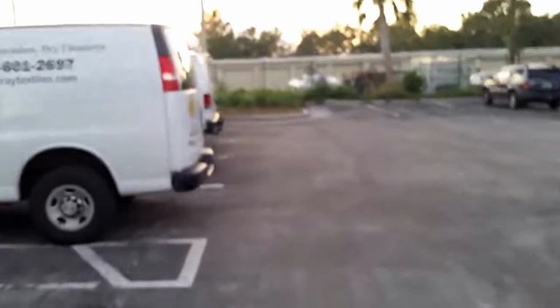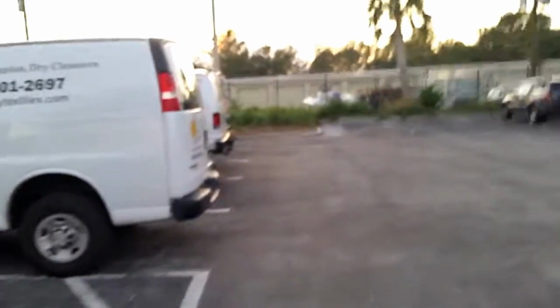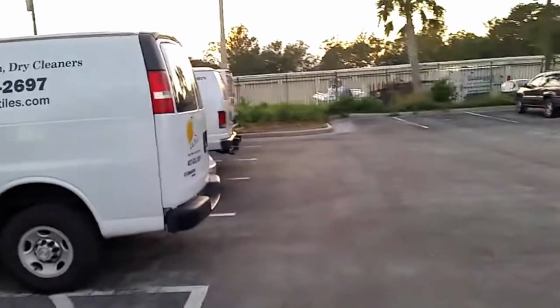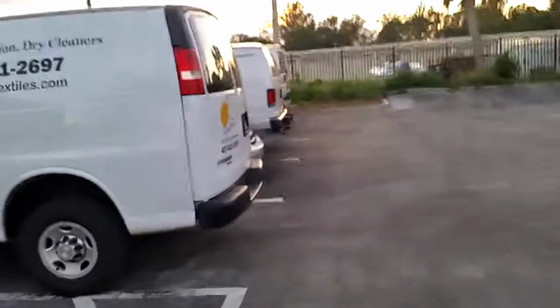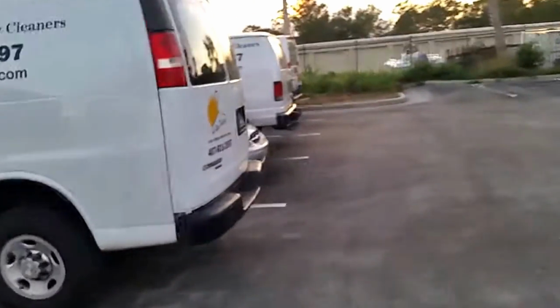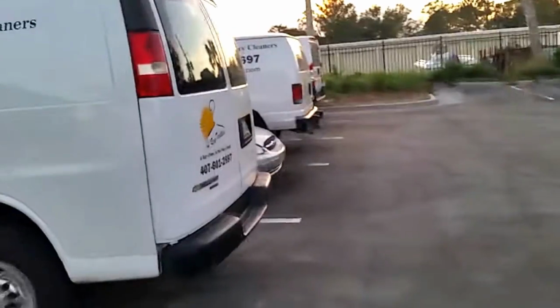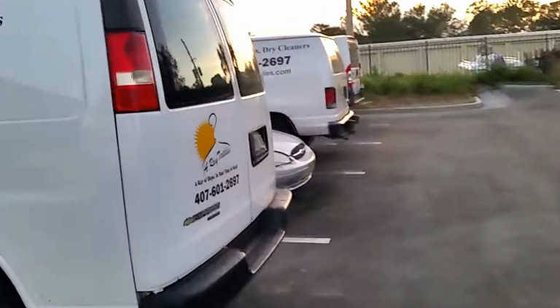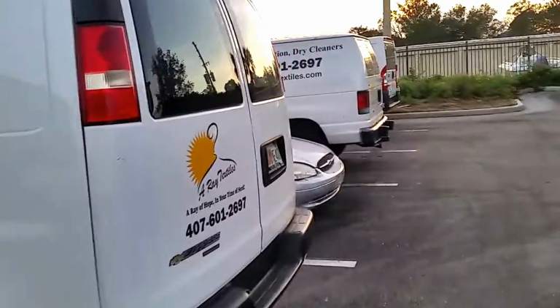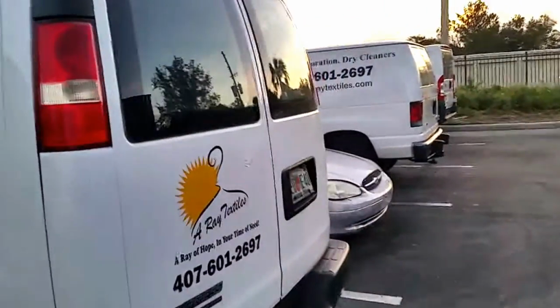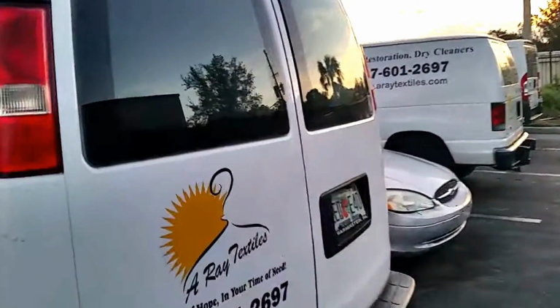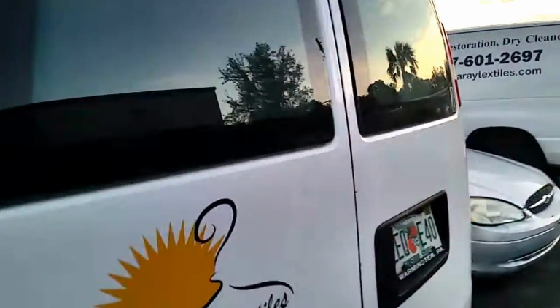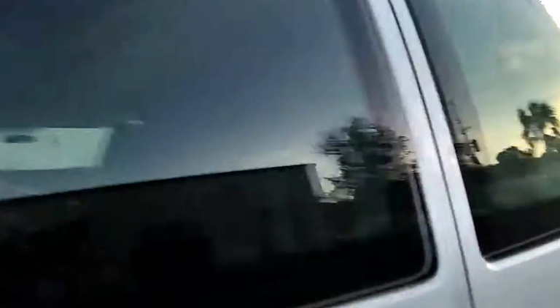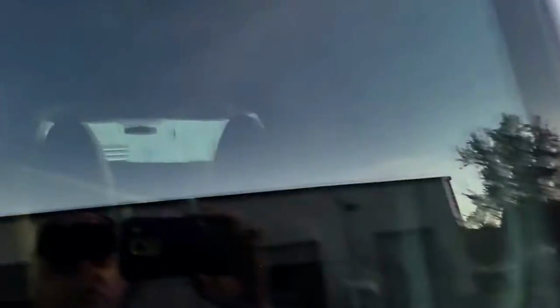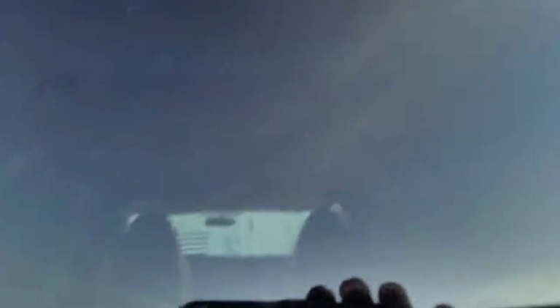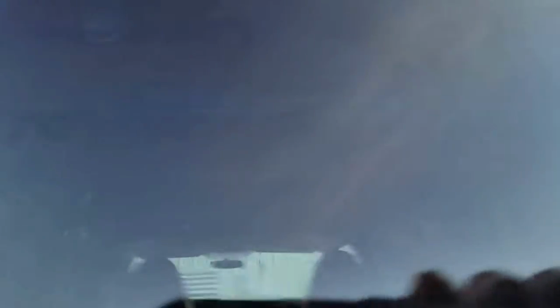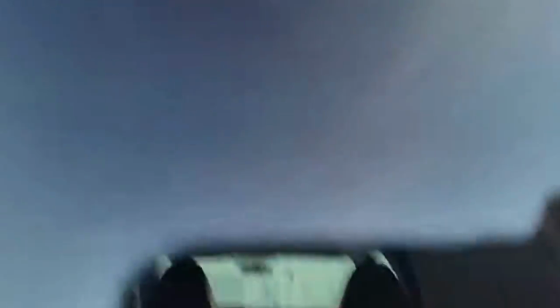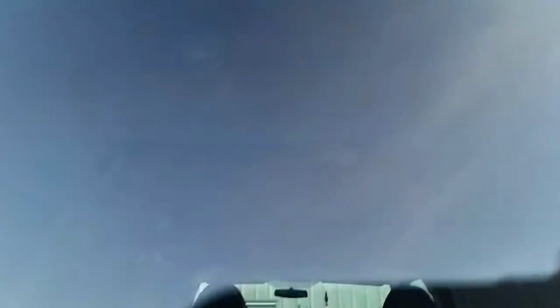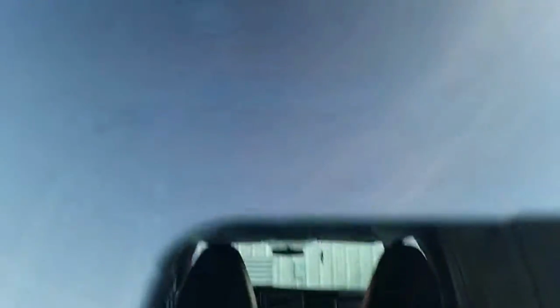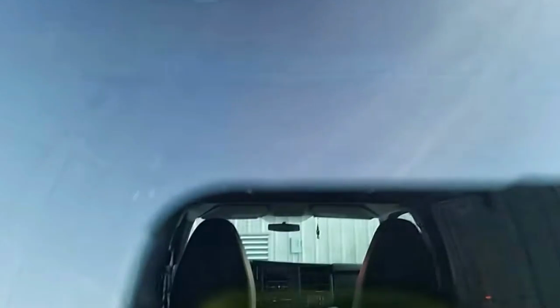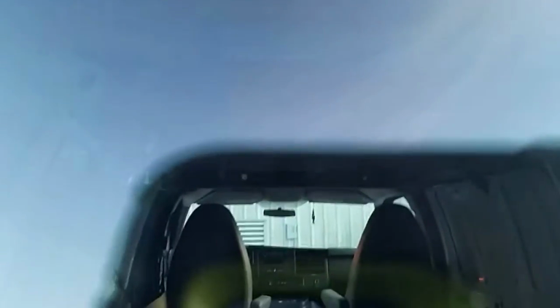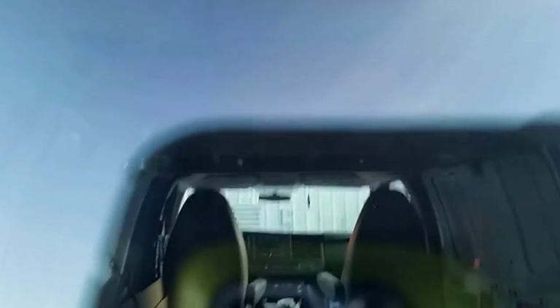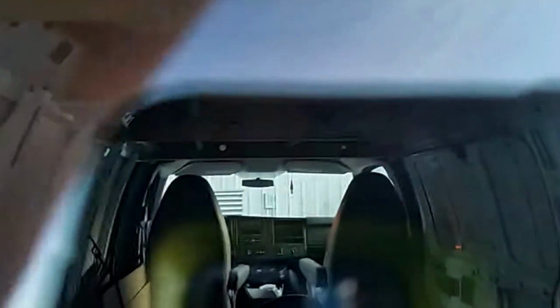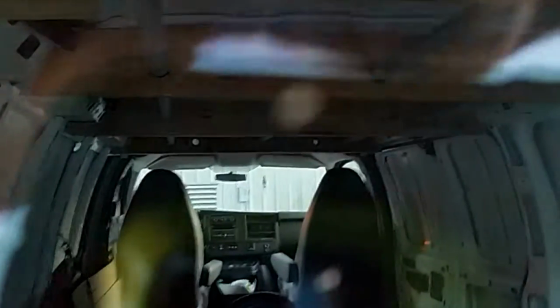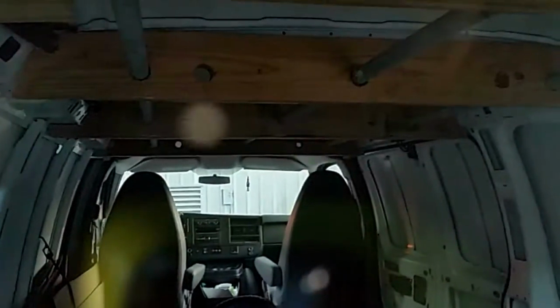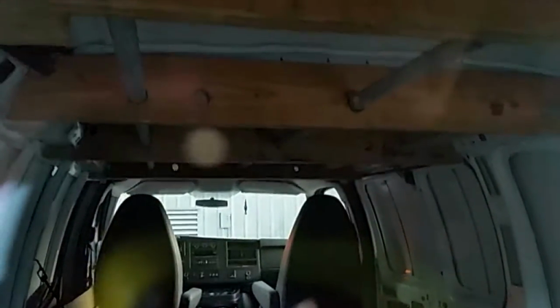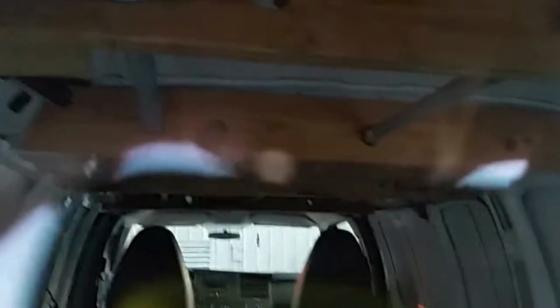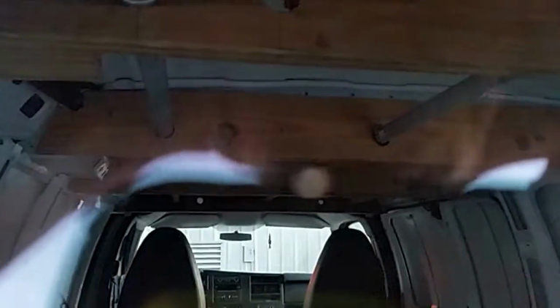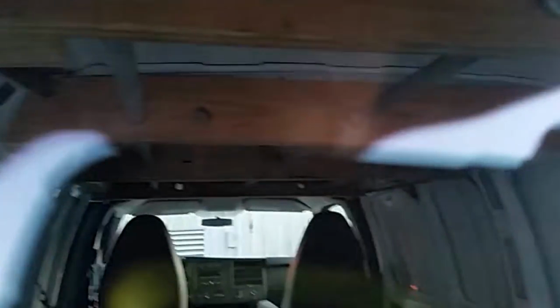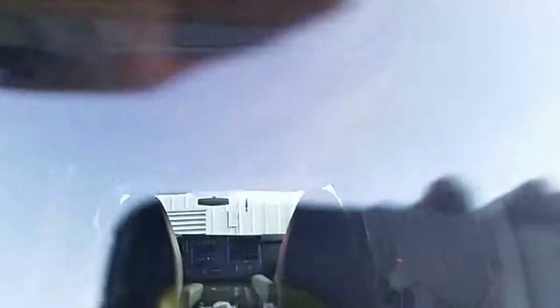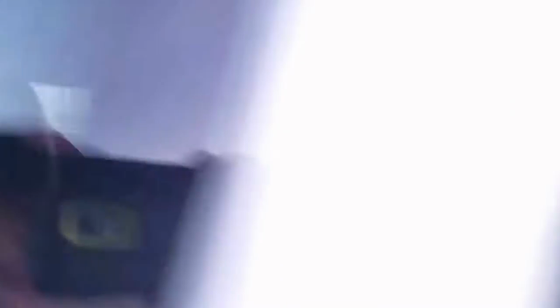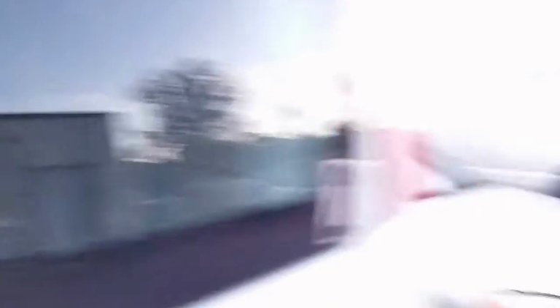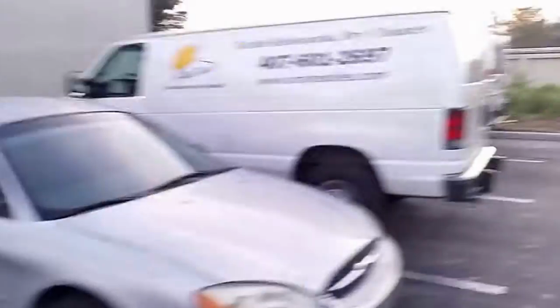This is van 2. It has wooden racks in it. I'll probably end up redoing that eventually.